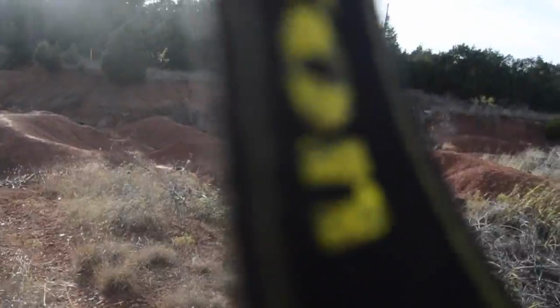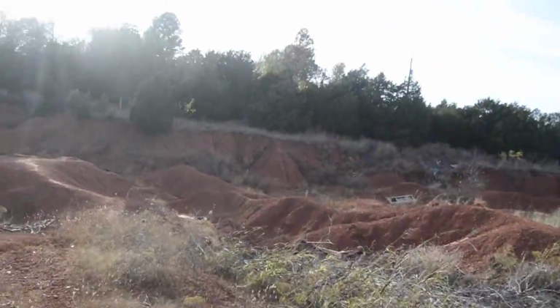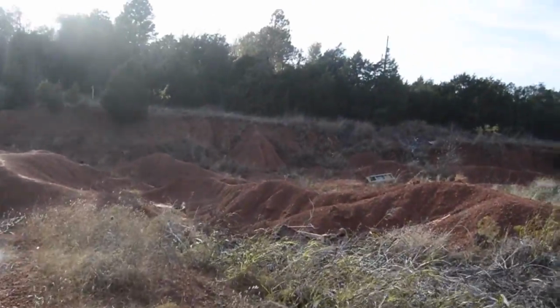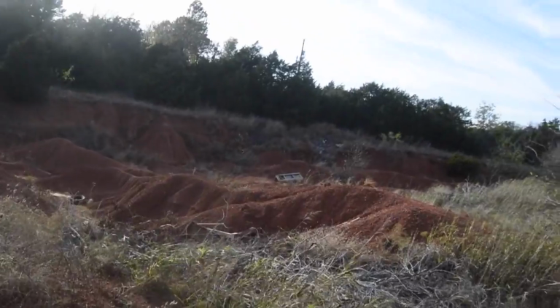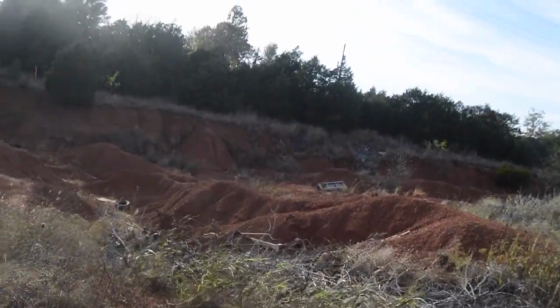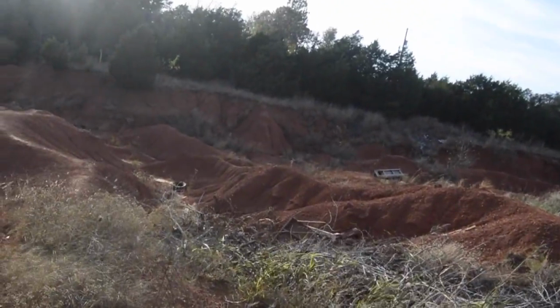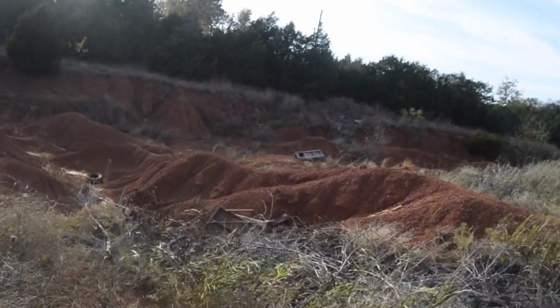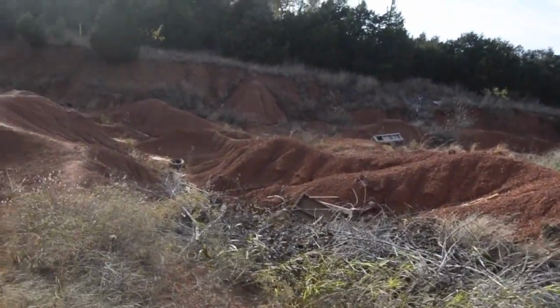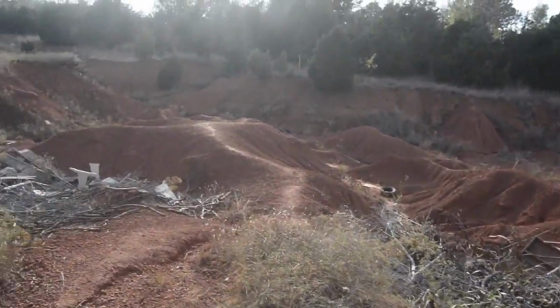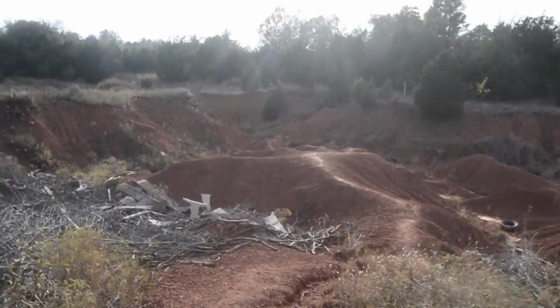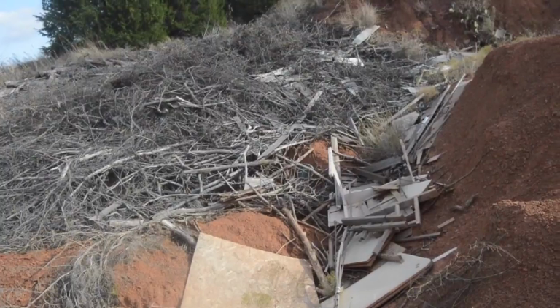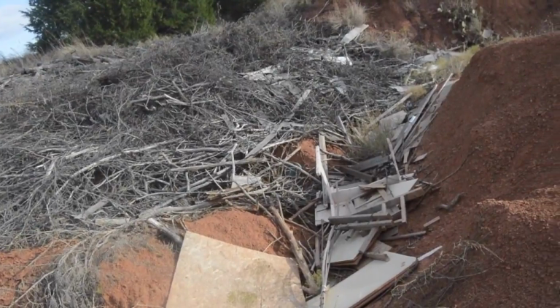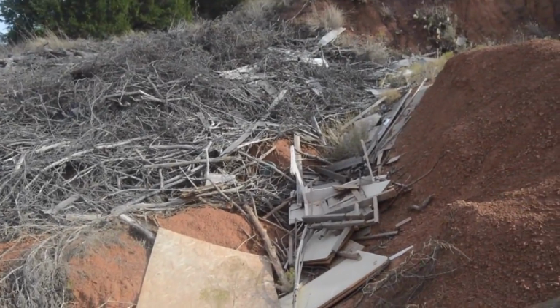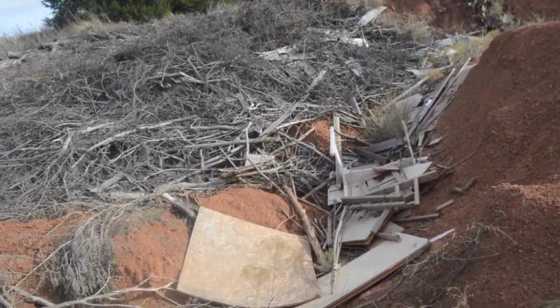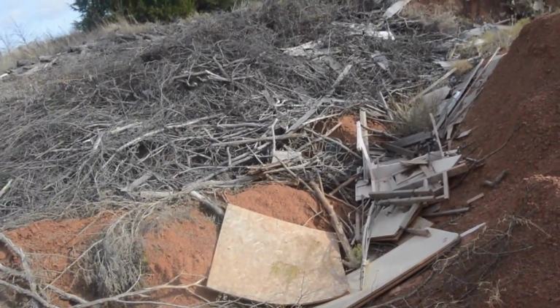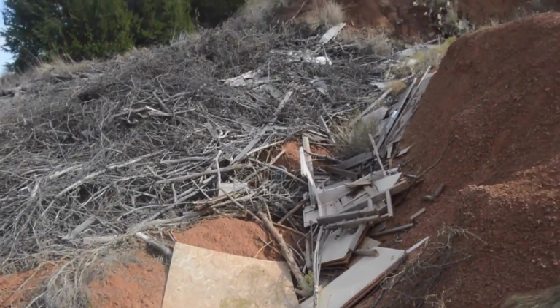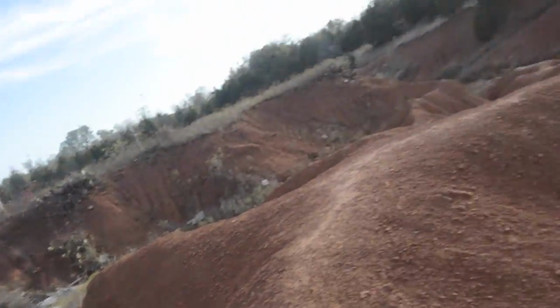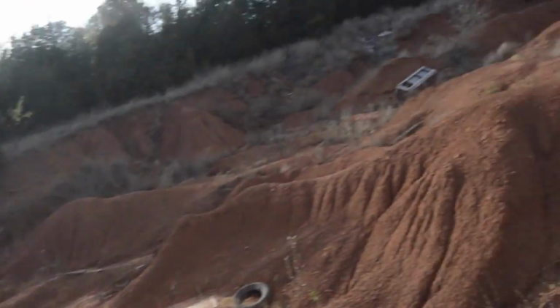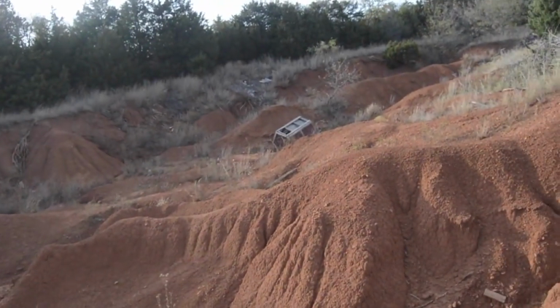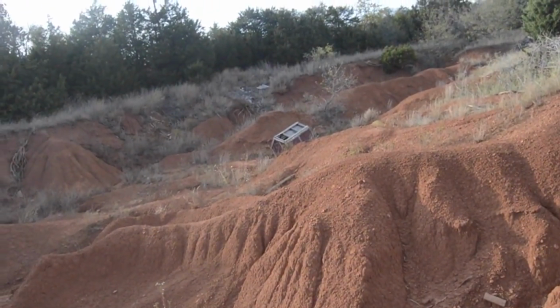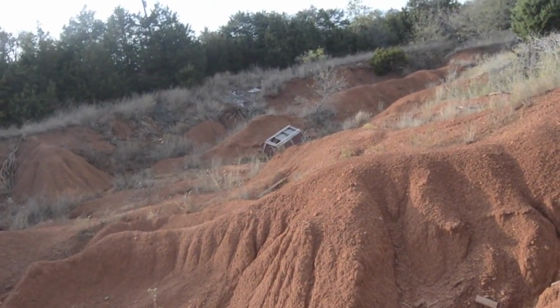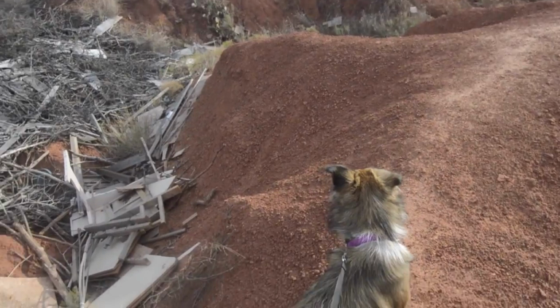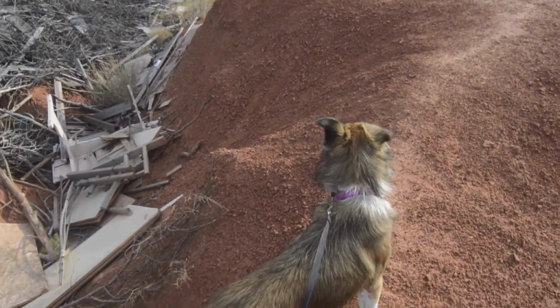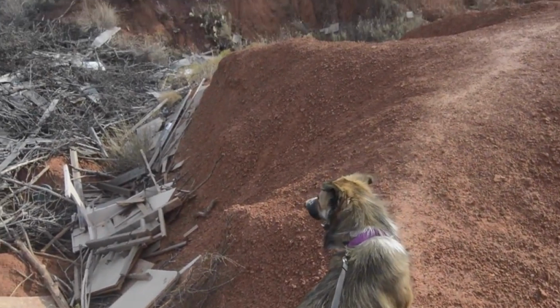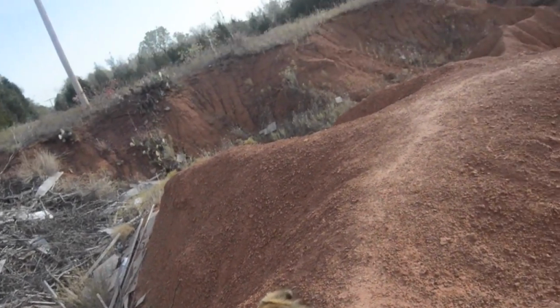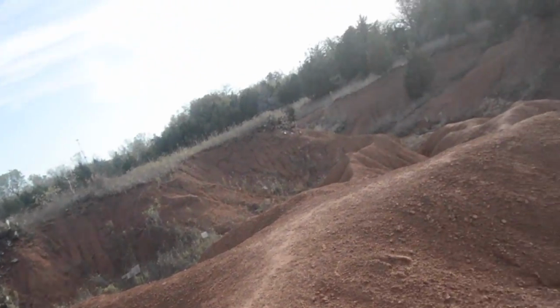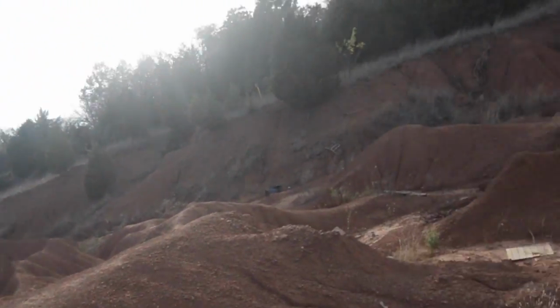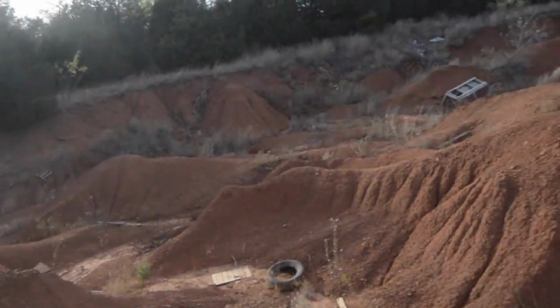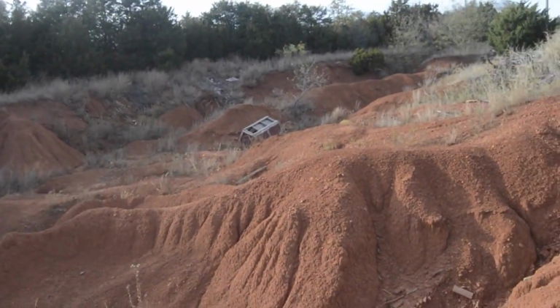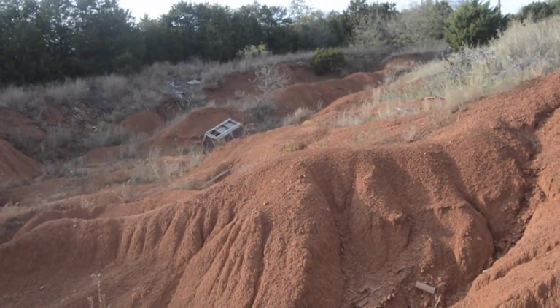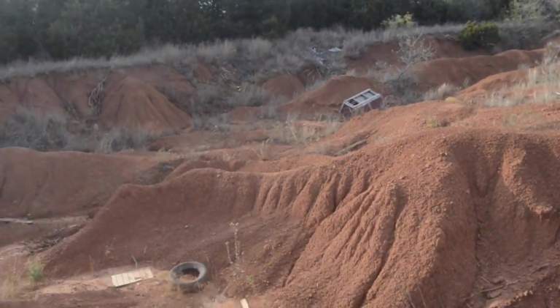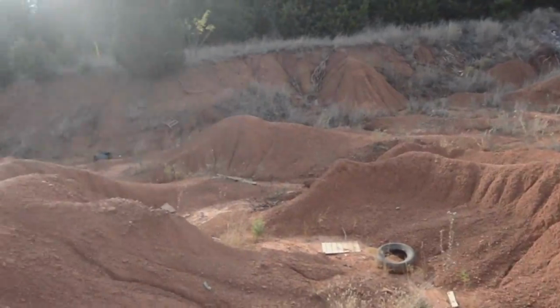Just look at all of it, dude. Doesn't it just look fun? It's like people just come out here and just dump their old stuff. Like, there's a doghouse way over there. I don't even know what this is — do you guys know what it is? Let me know in the comments.